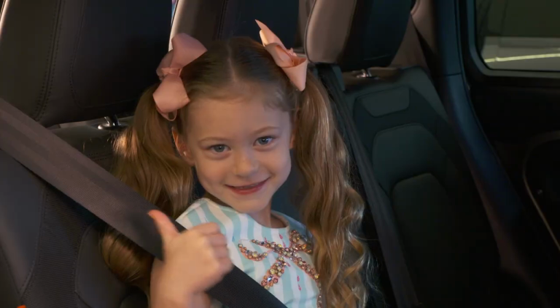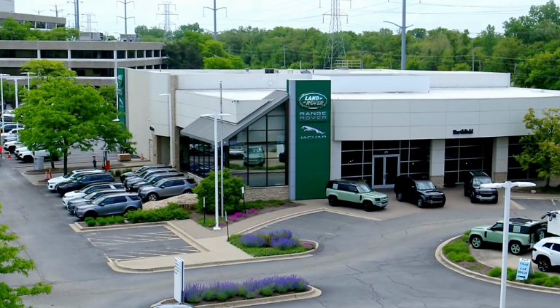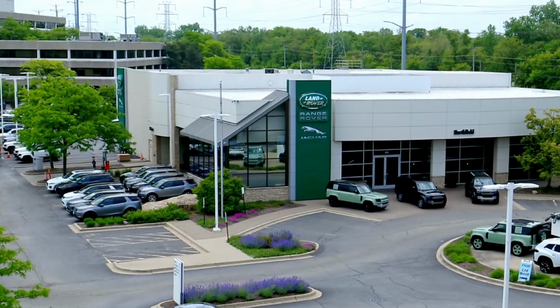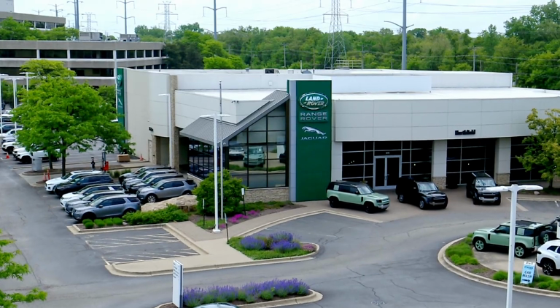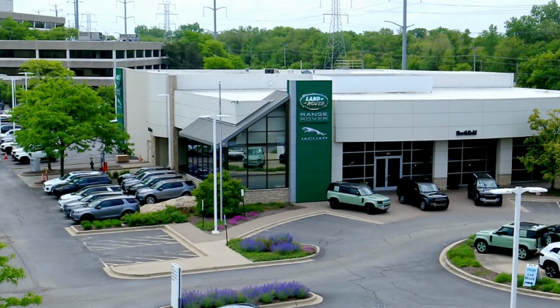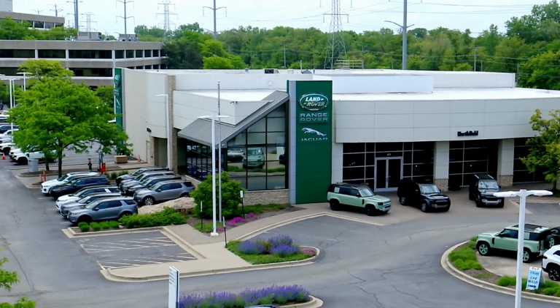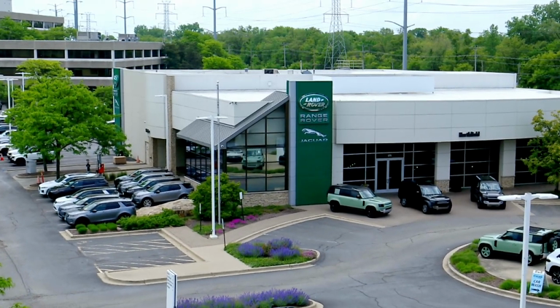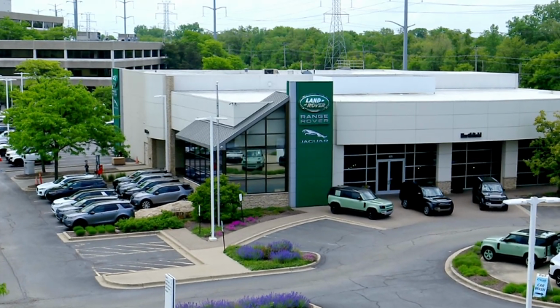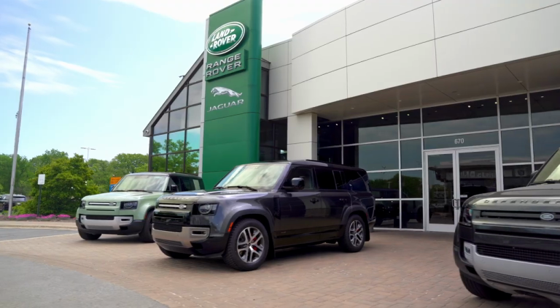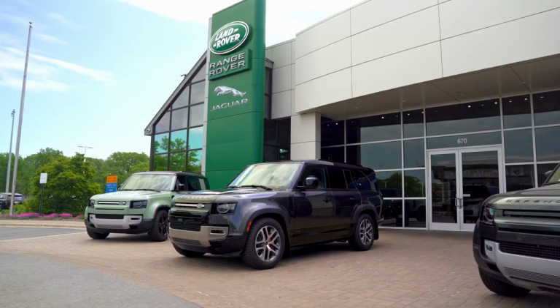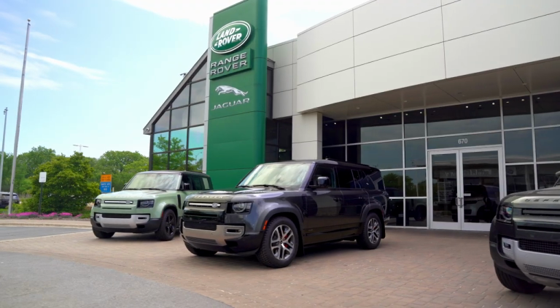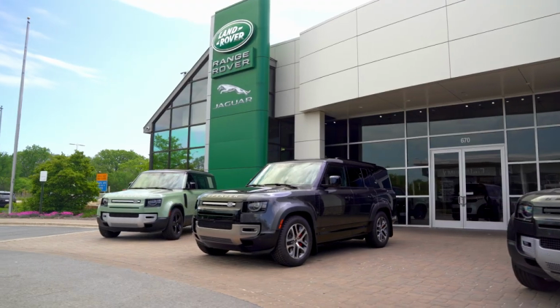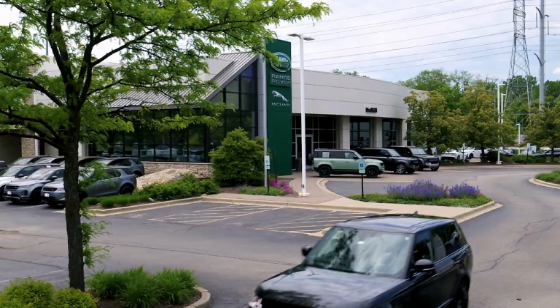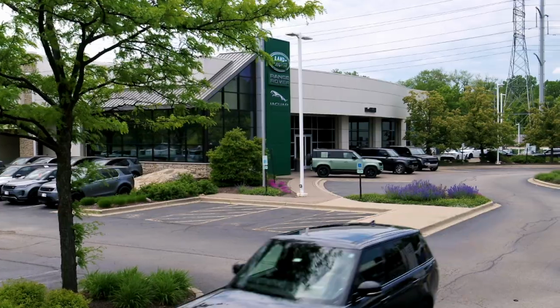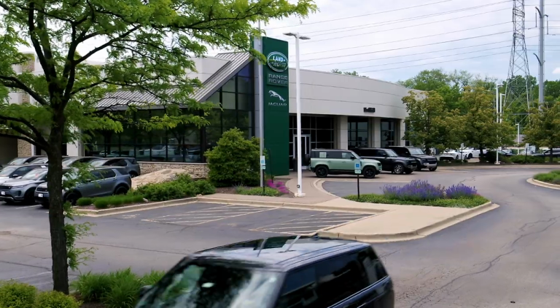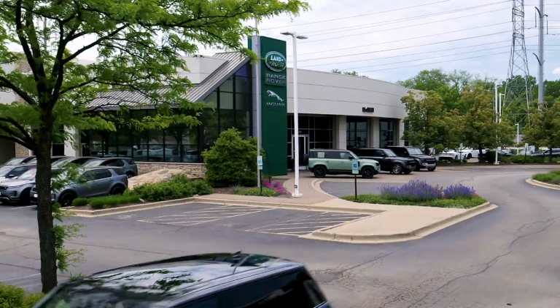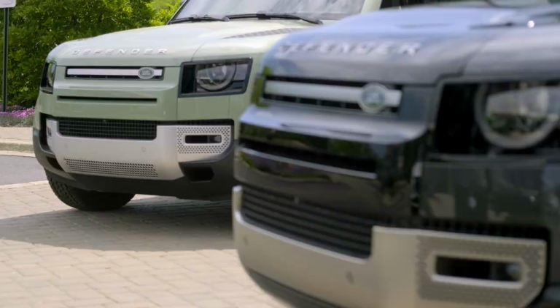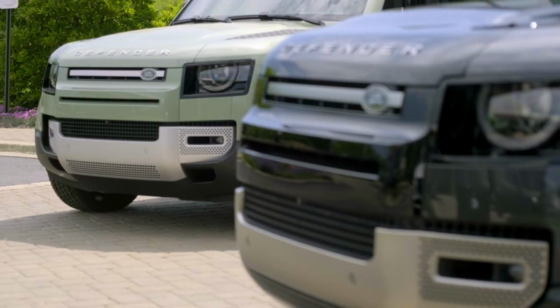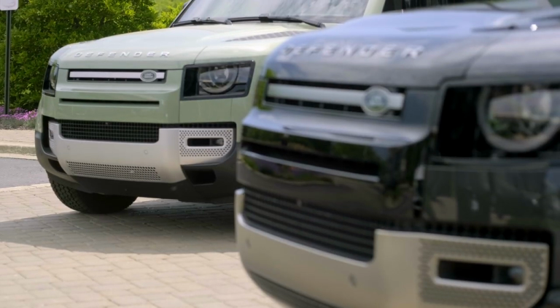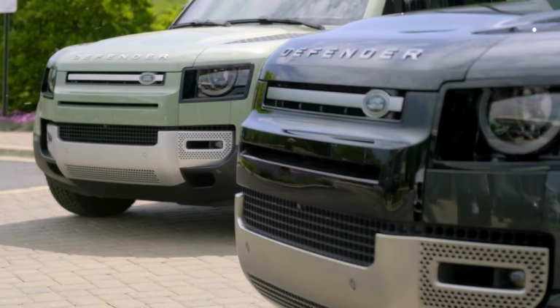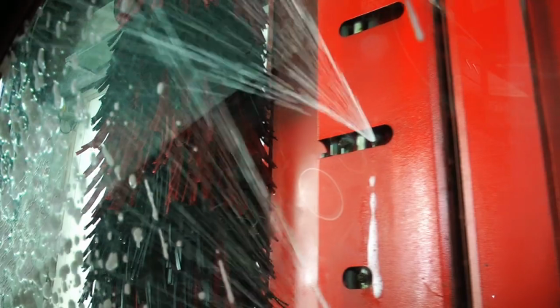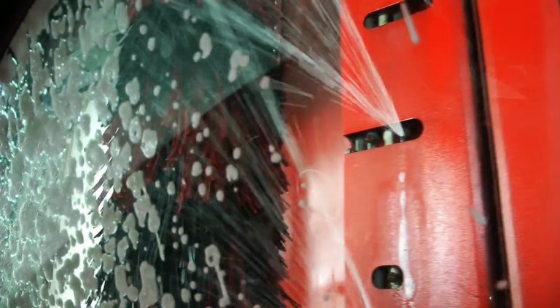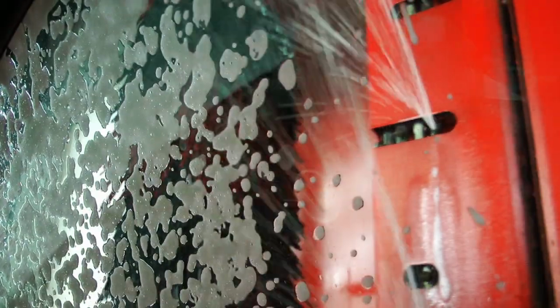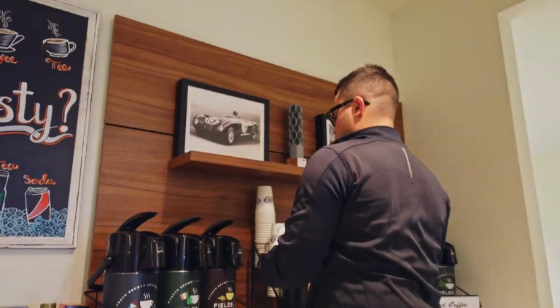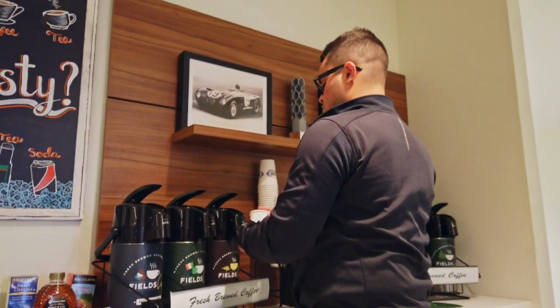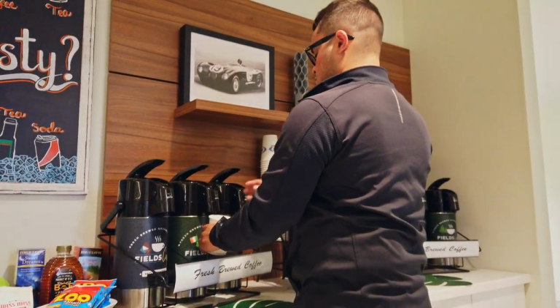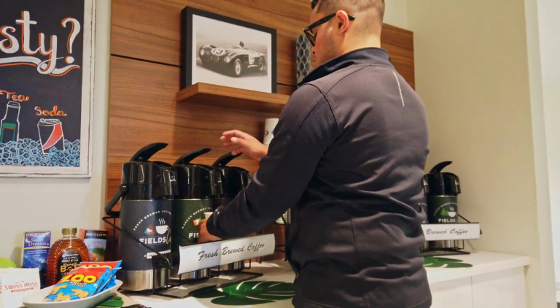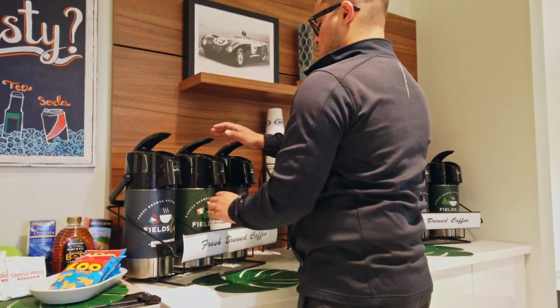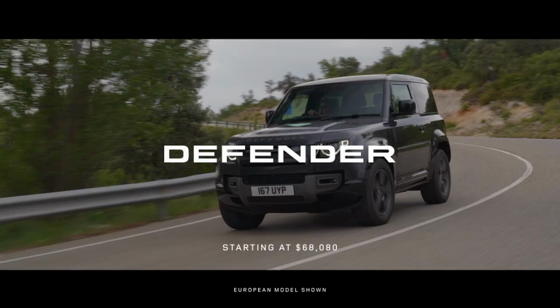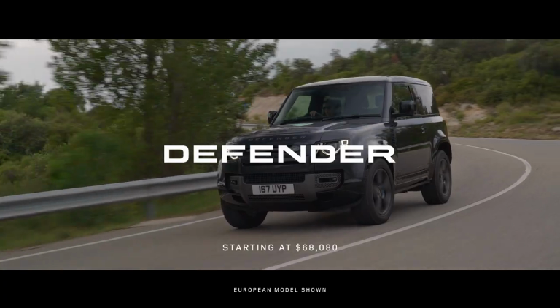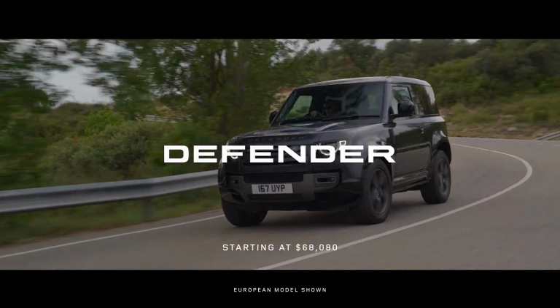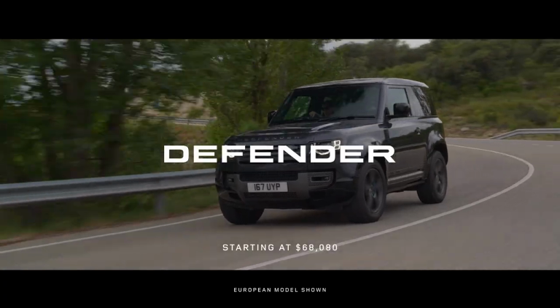Plus, when you buy or lease from Land Rover Northfield, you'll become a member of the Fields amenities program with complimentary loaners, car washes, our cafe, and much more, all at no charge.